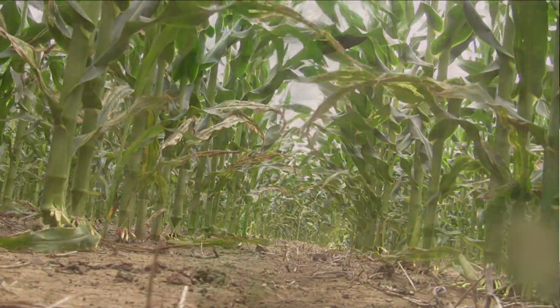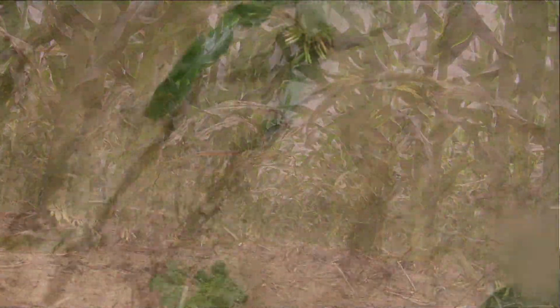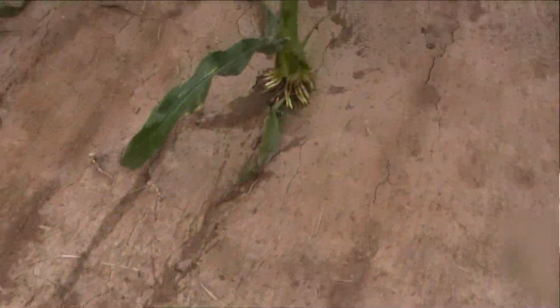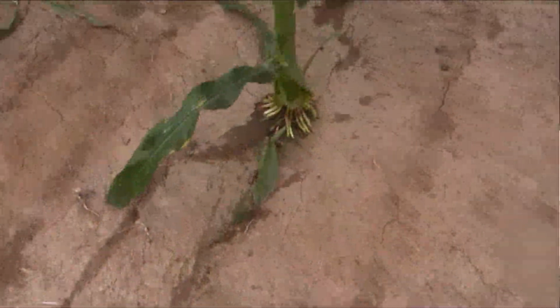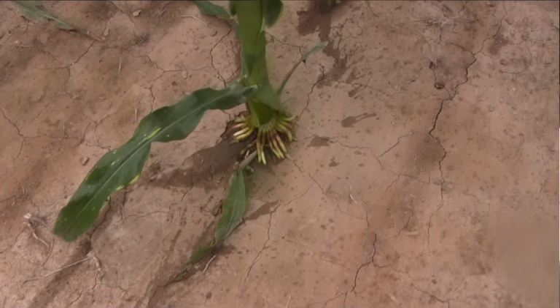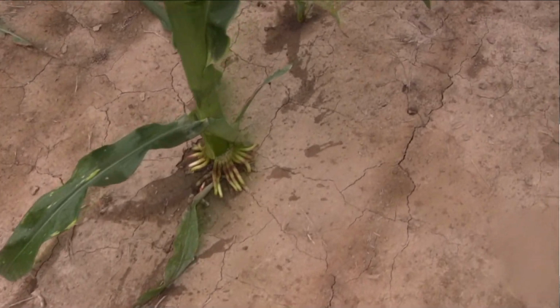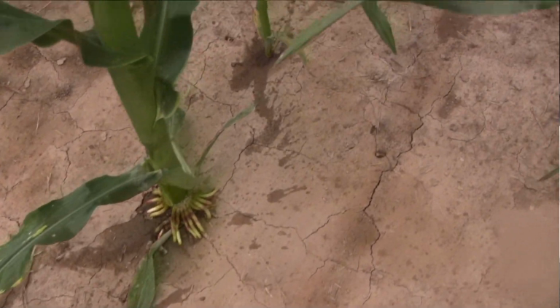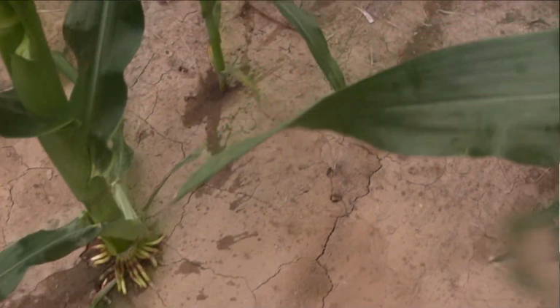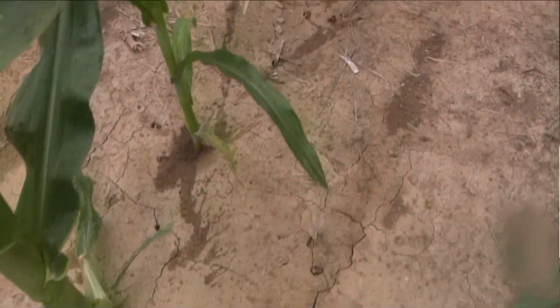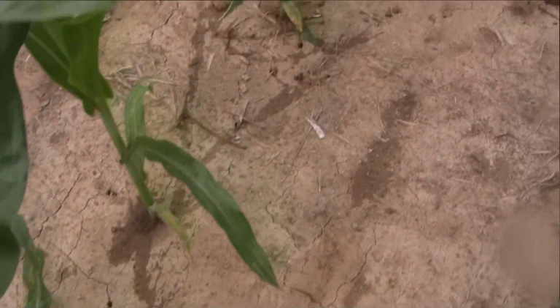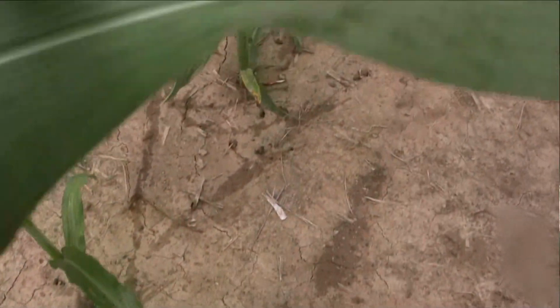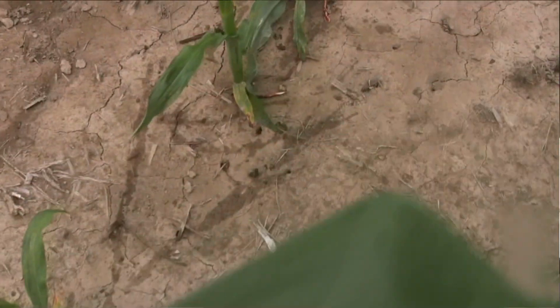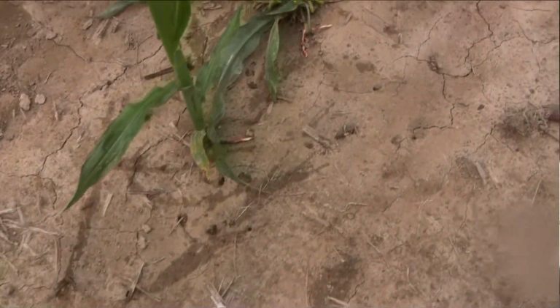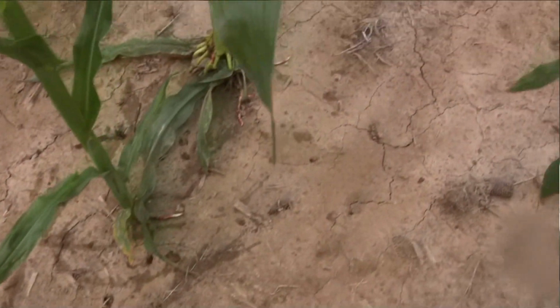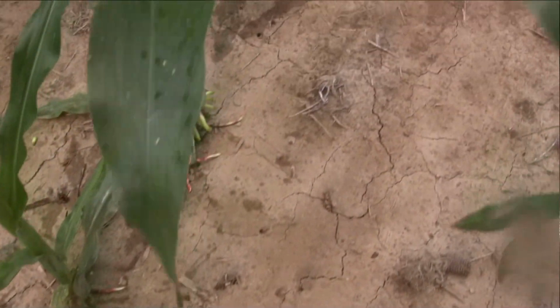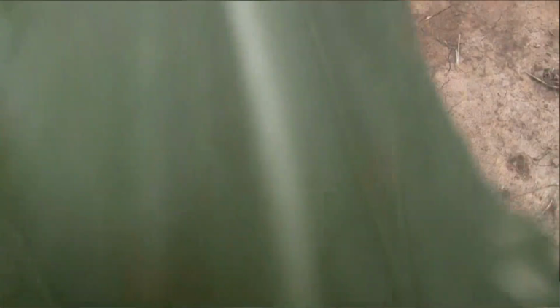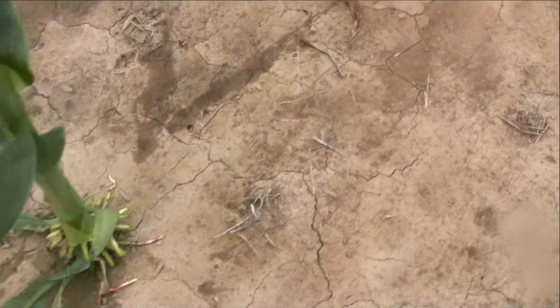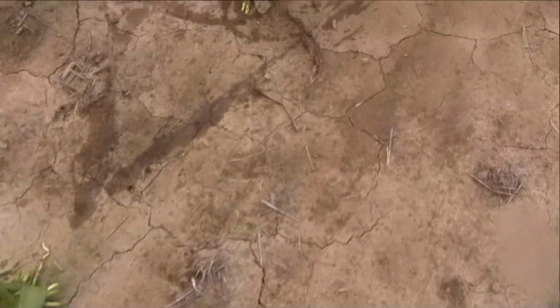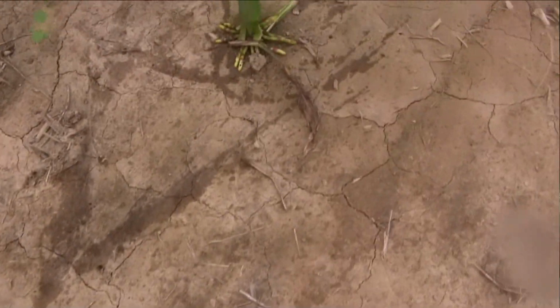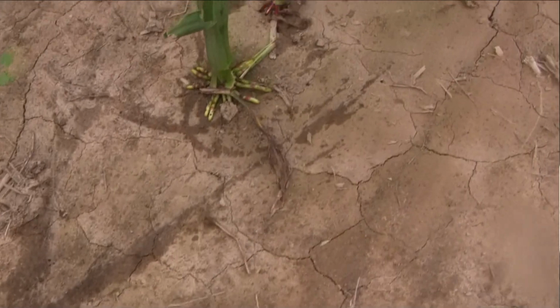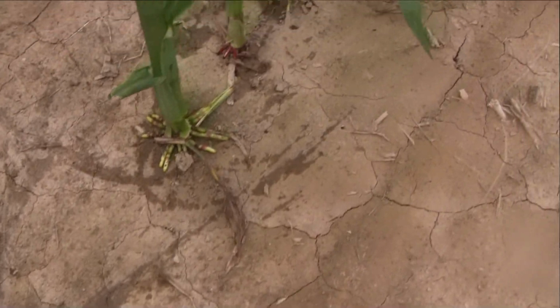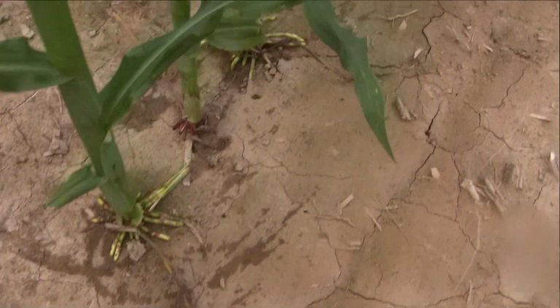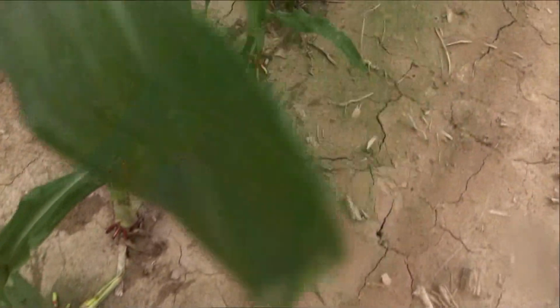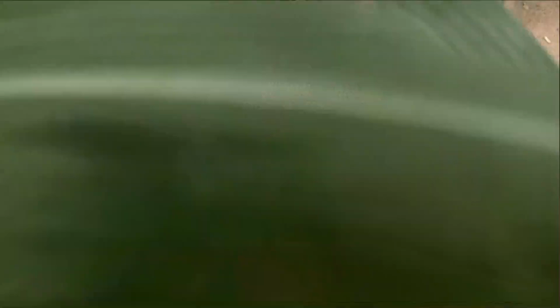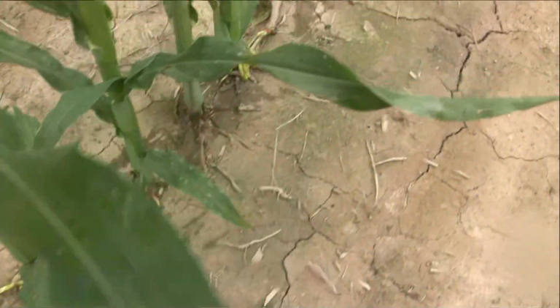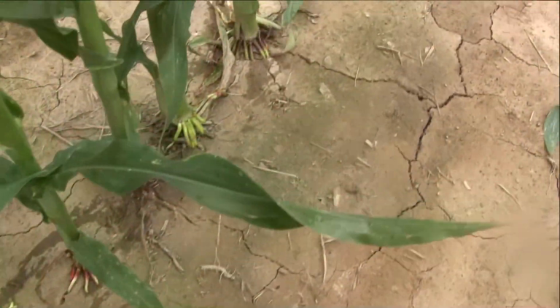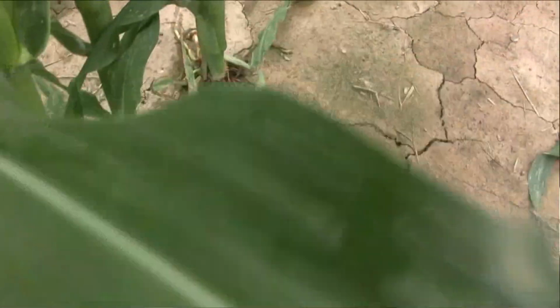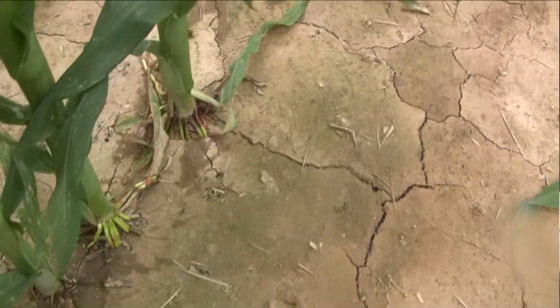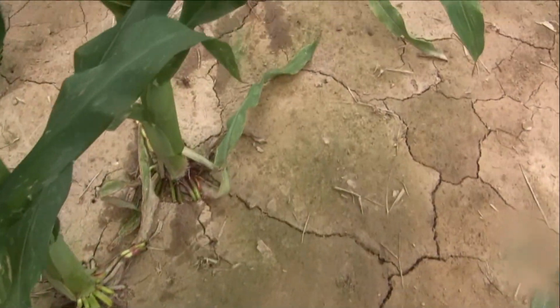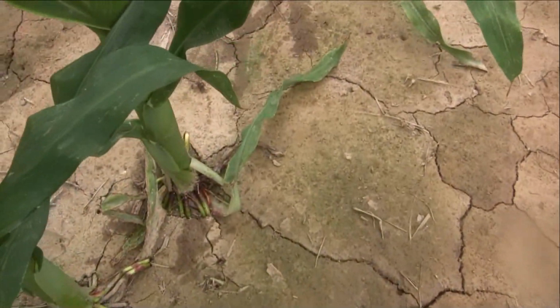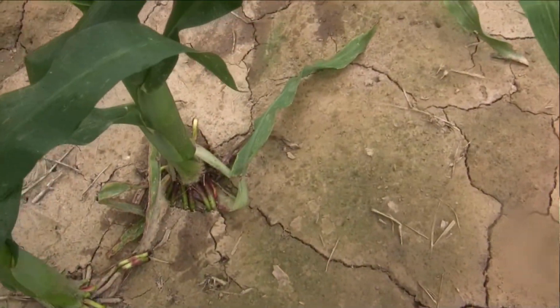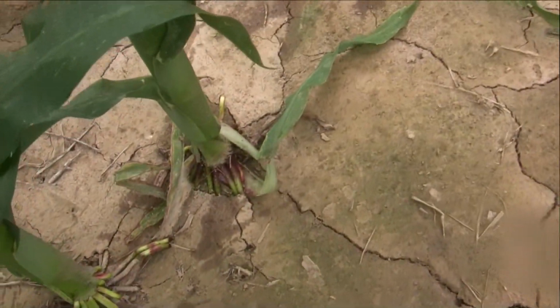That's what these Y-drops are all about — getting it right down there by the stalk. It dribbles the nitrogen on each side of the row, right there by the root system where the corn can get to it easily.